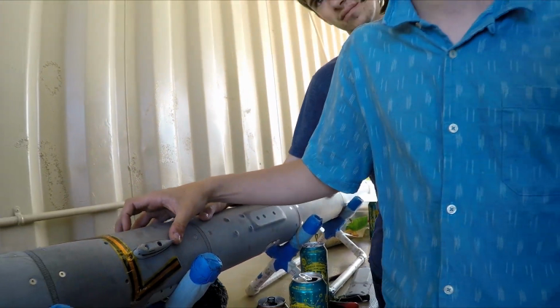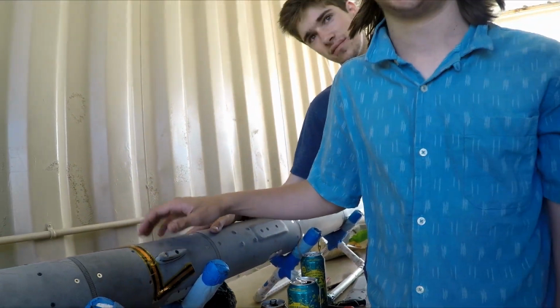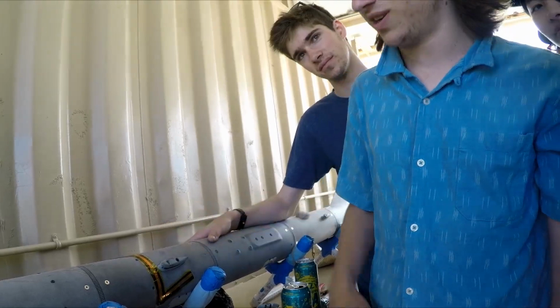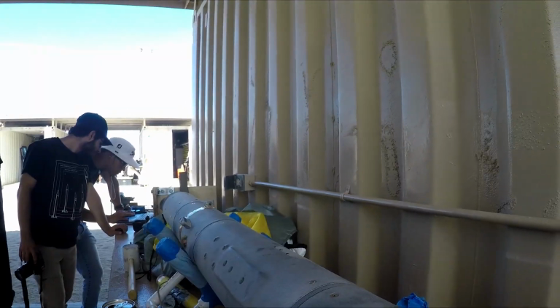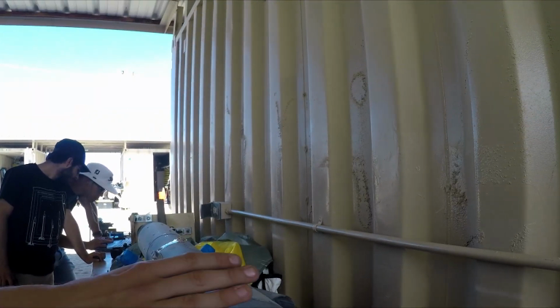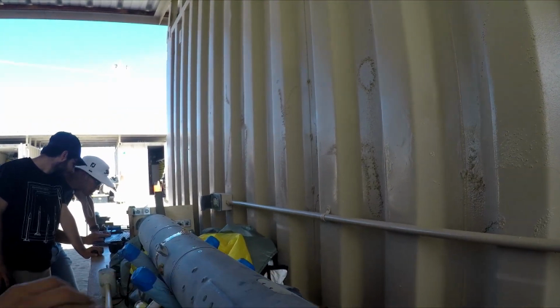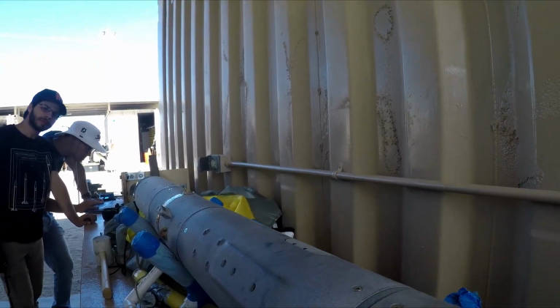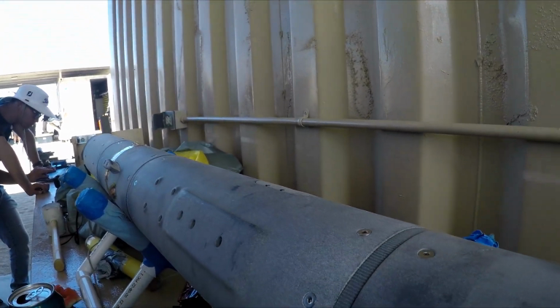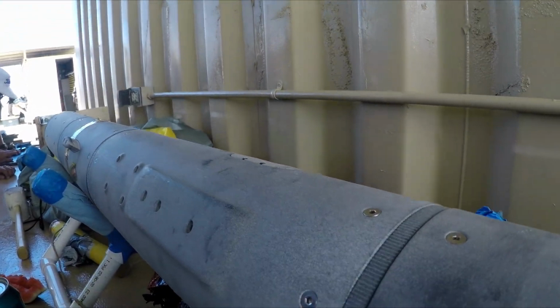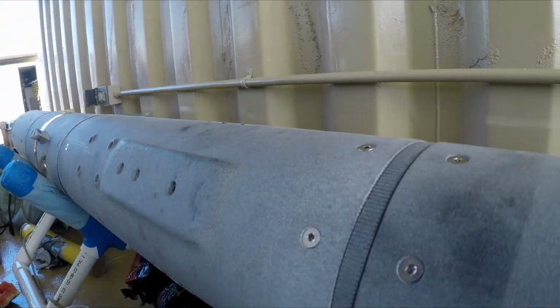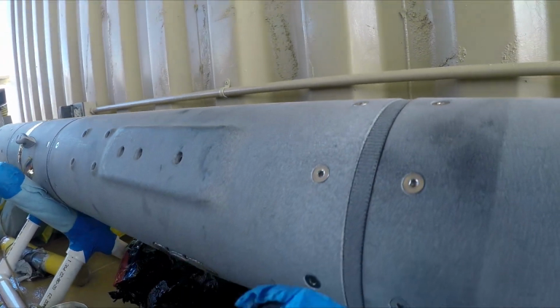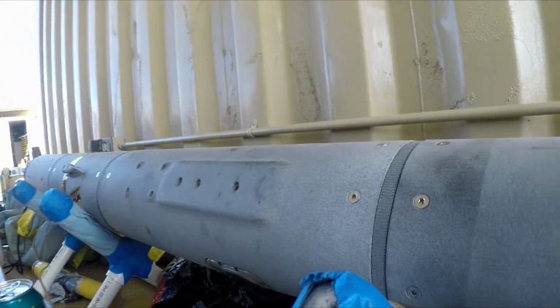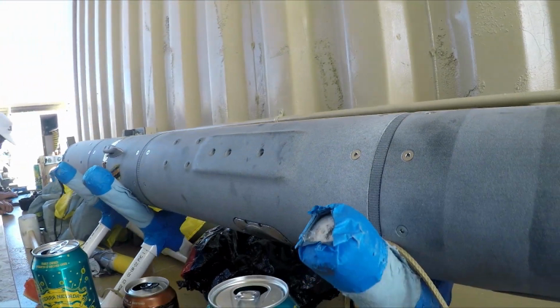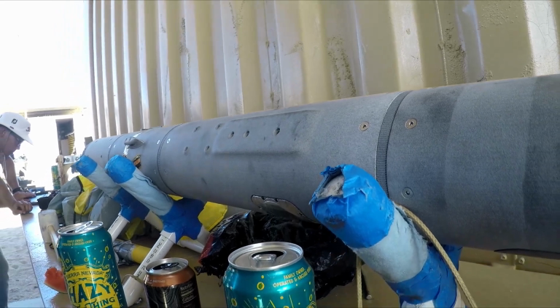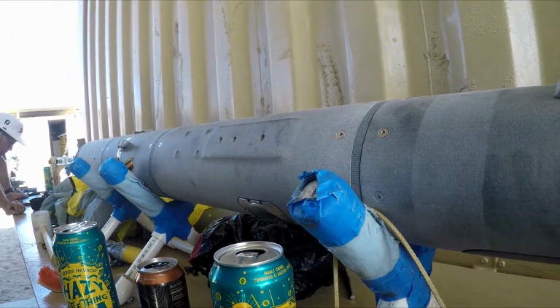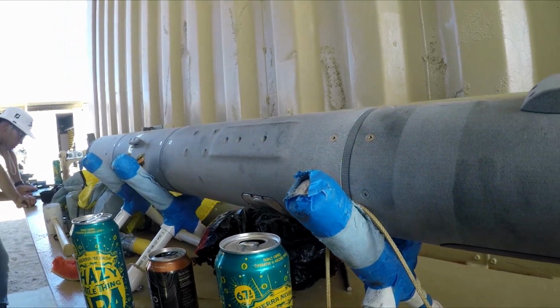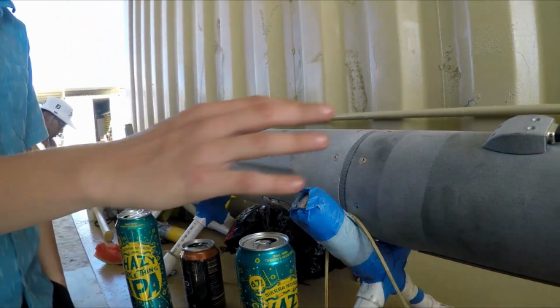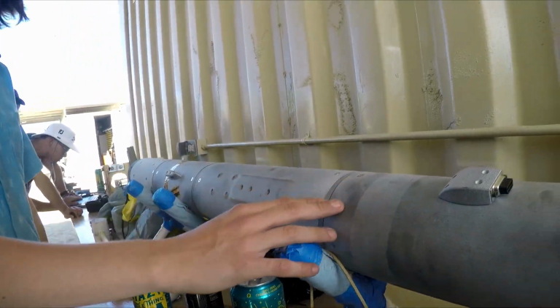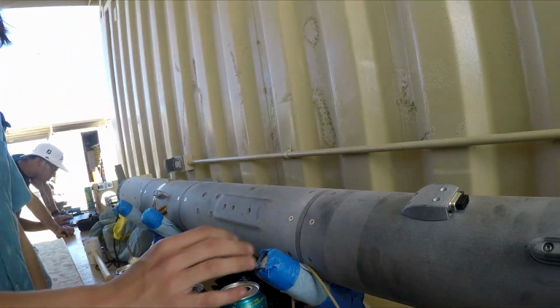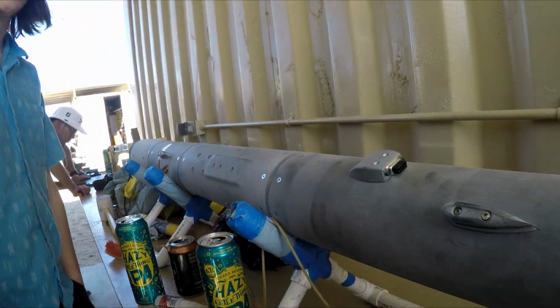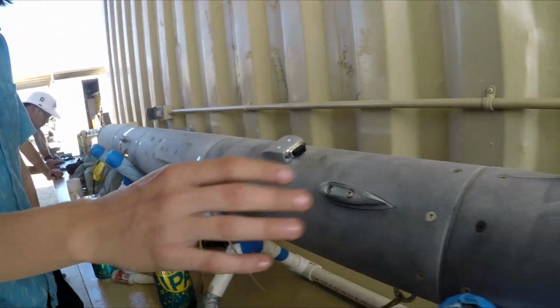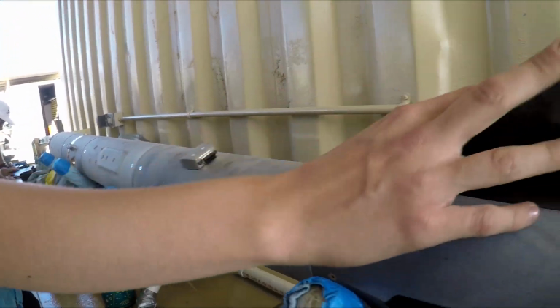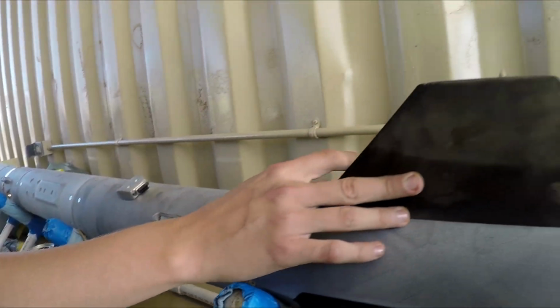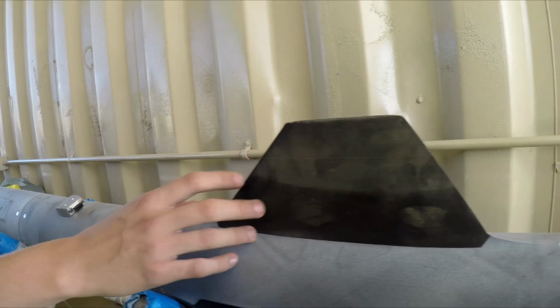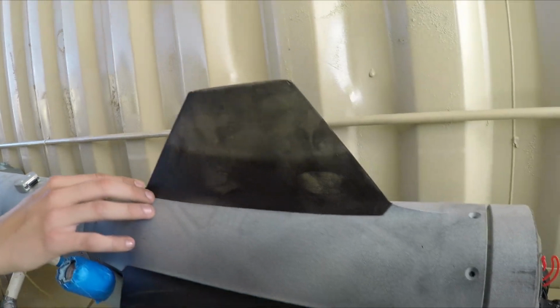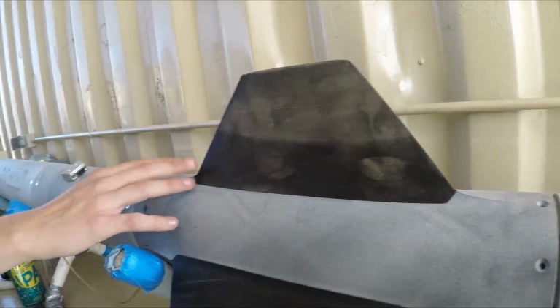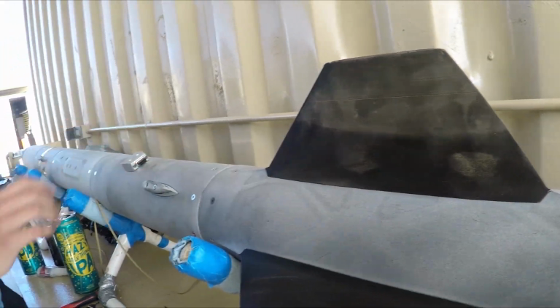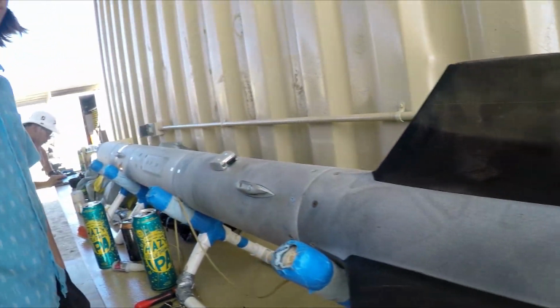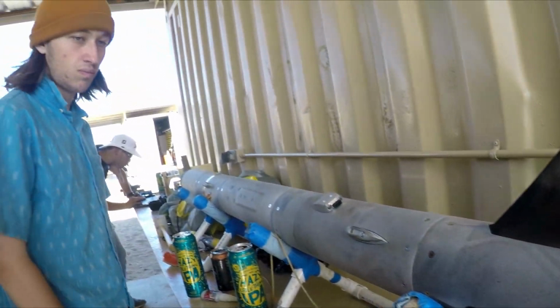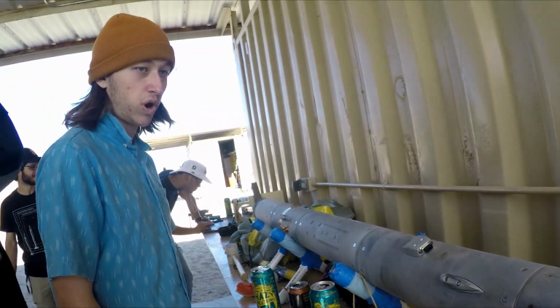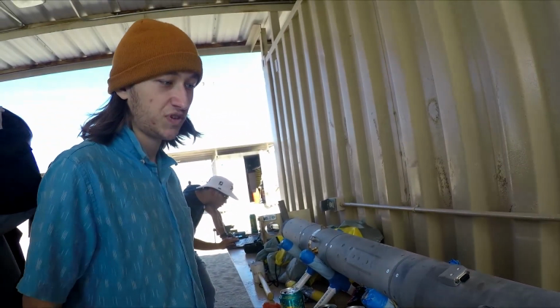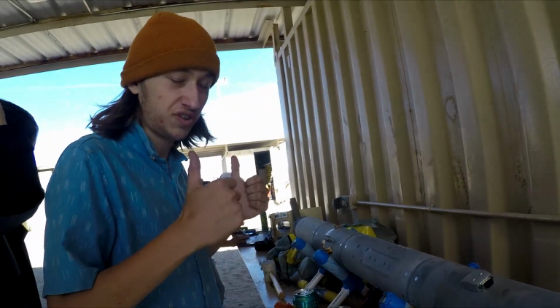Still a bit of work to do there. The whole airframe is 3D printed out of nylon PA-12. There are heat-set inserts for the fasteners, and the fins are marked forged with continuous carbon fiber. Success.